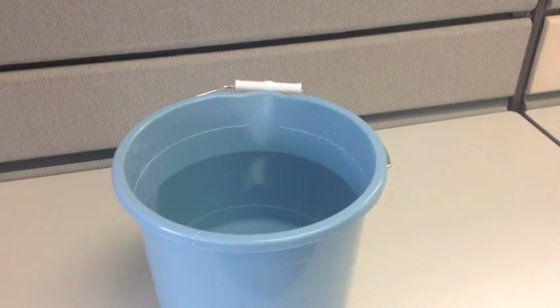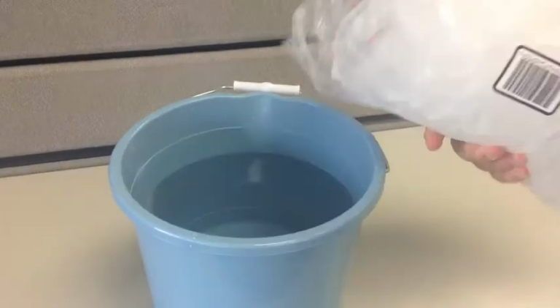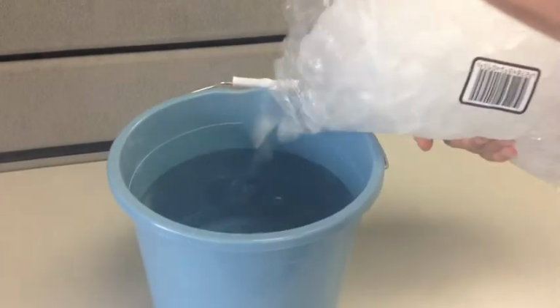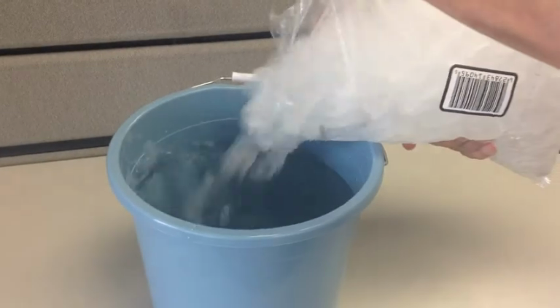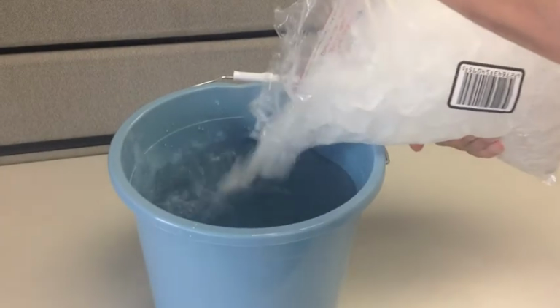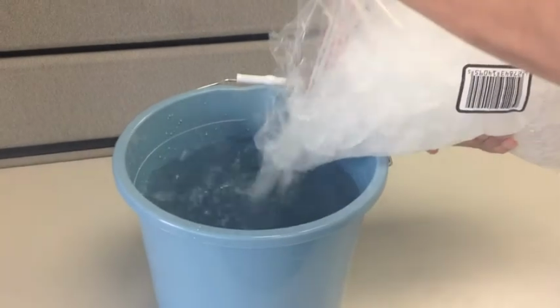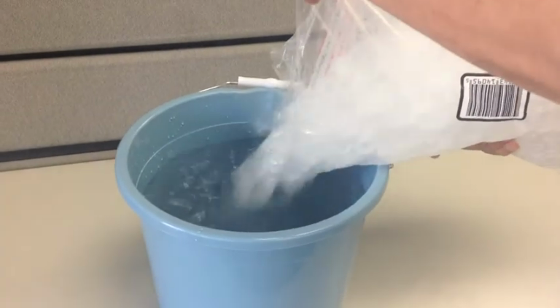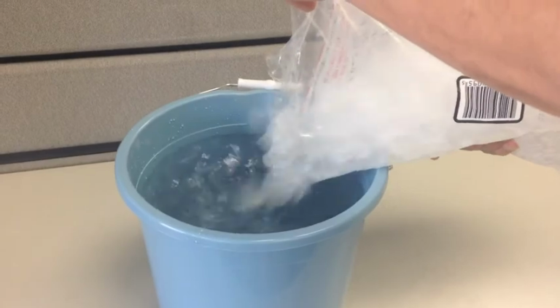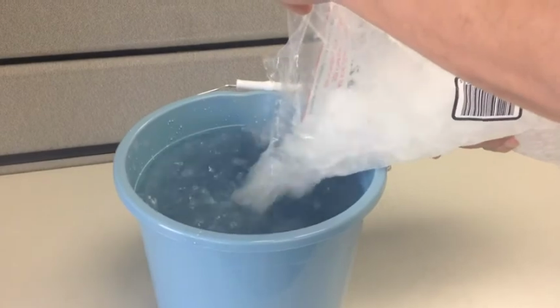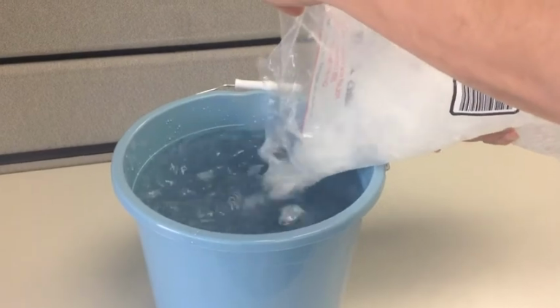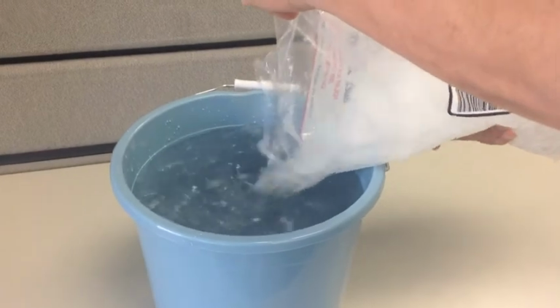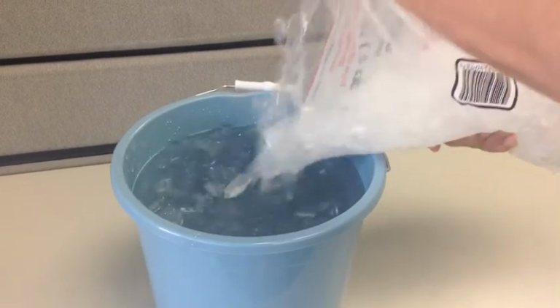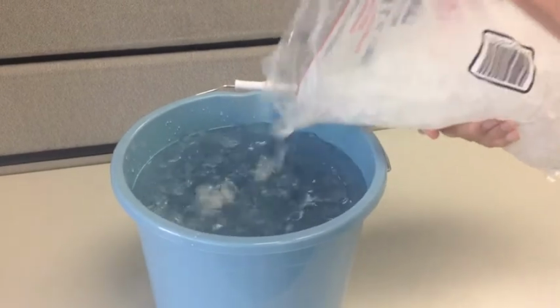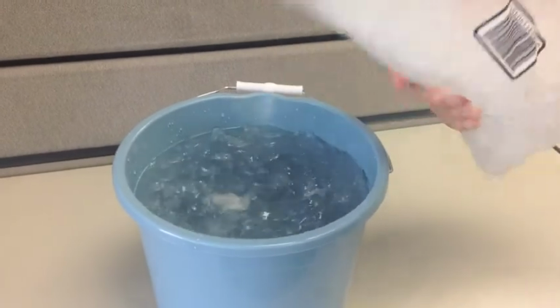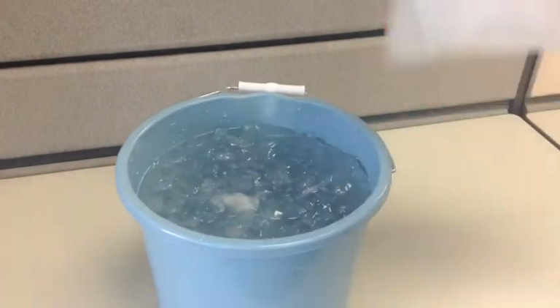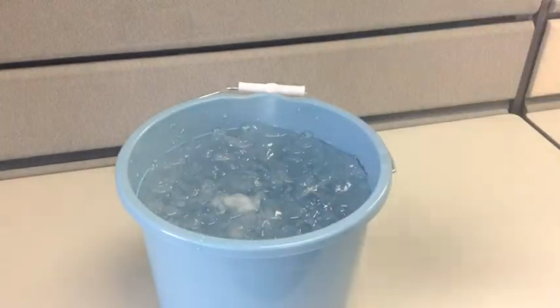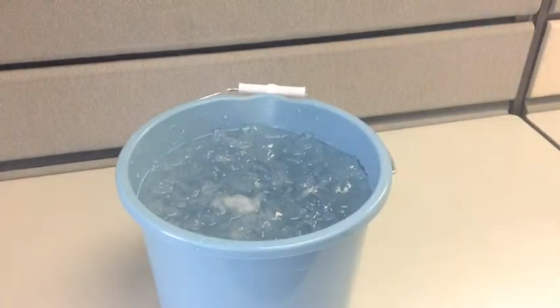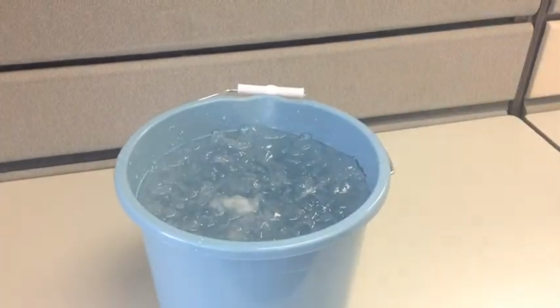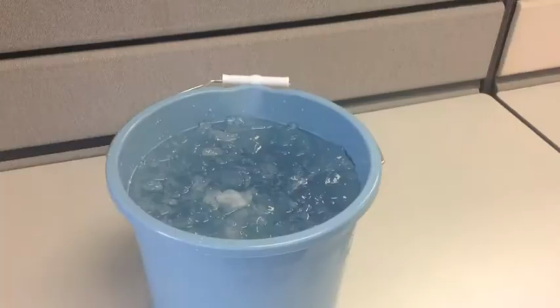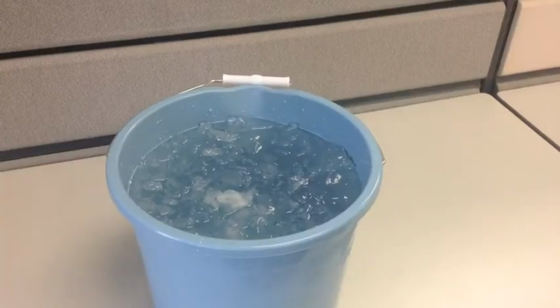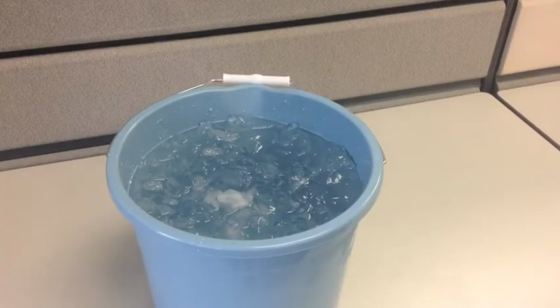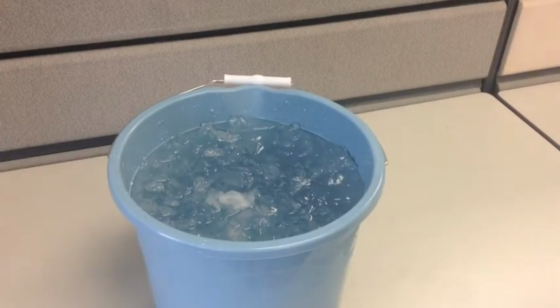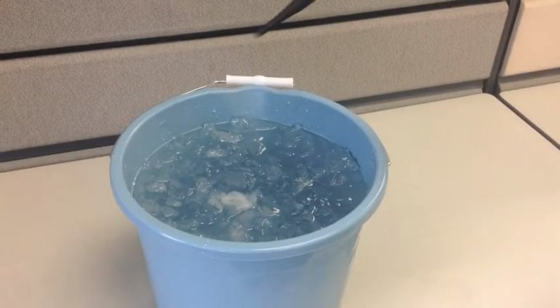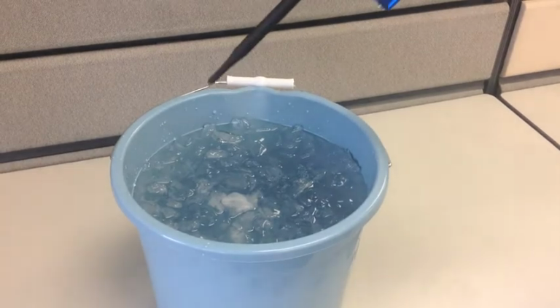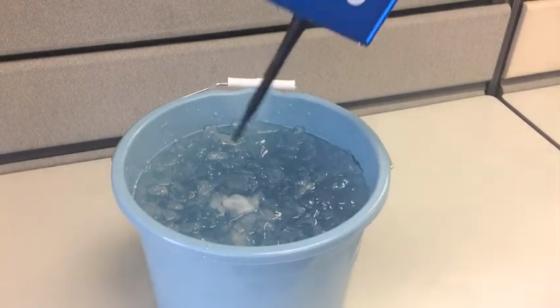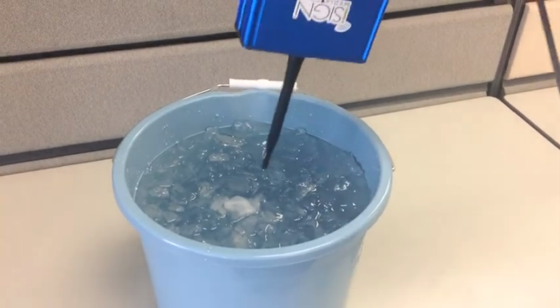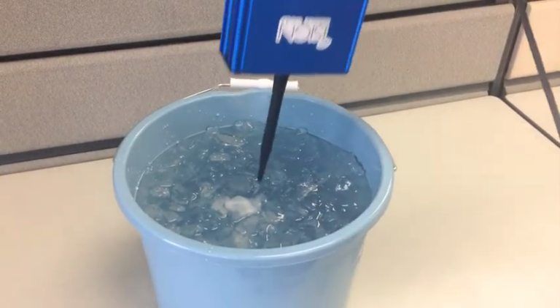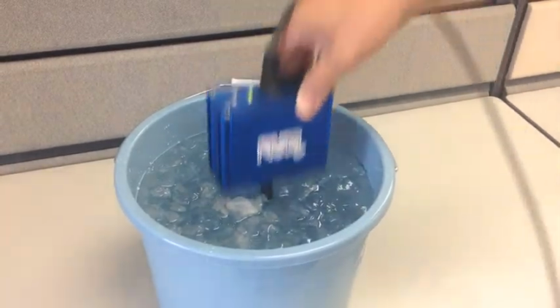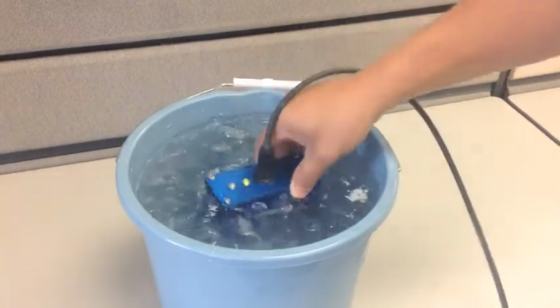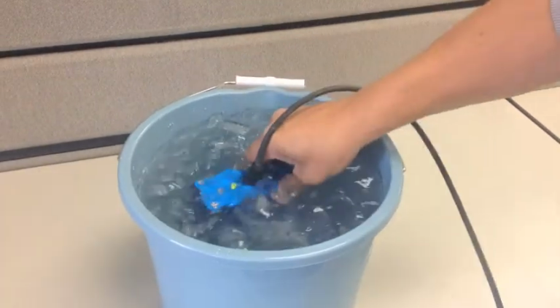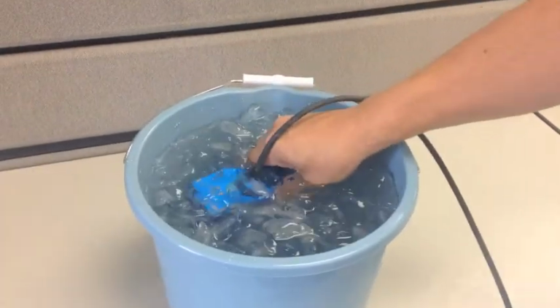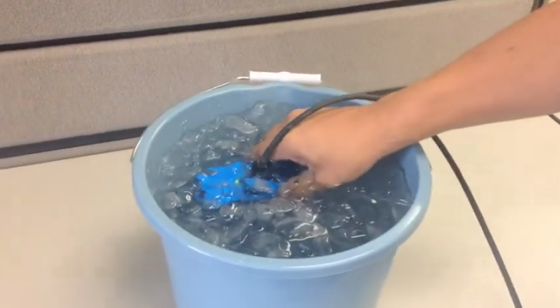Ice bucket testing has been part of product testing at iSign for a long time, but rather than dumping a bucket of ice water over the unit, we'll simply submerge the thing and let it sit there for a while.